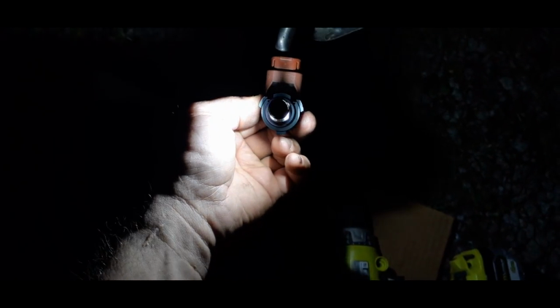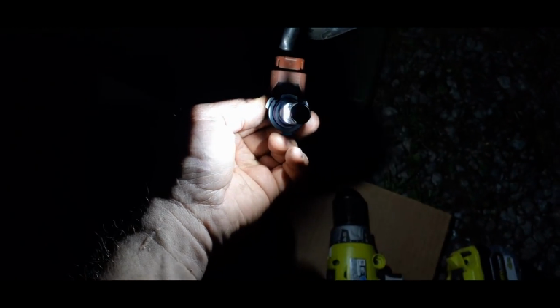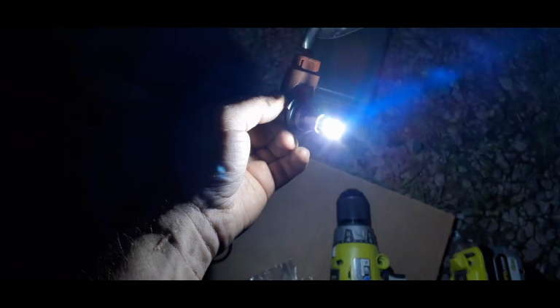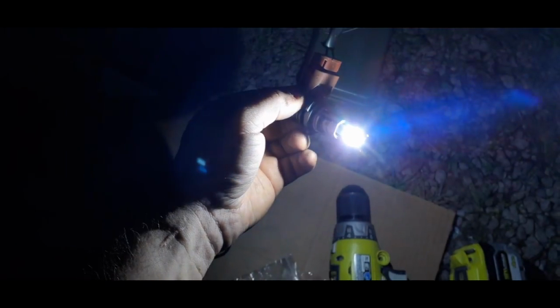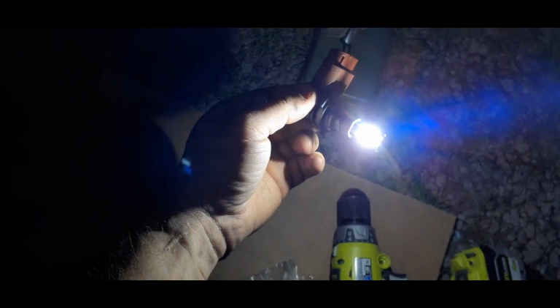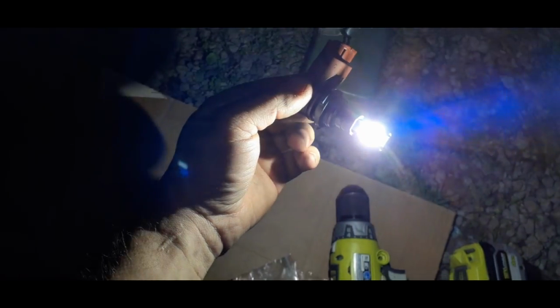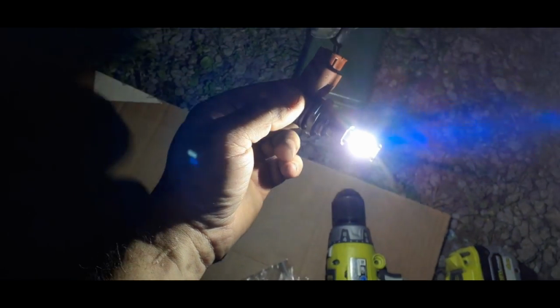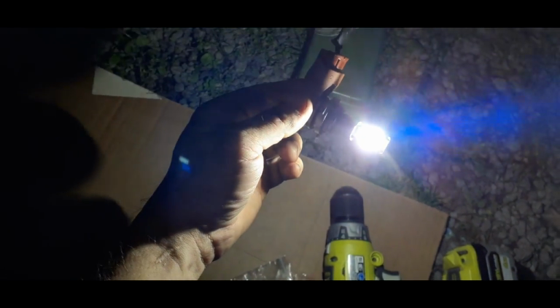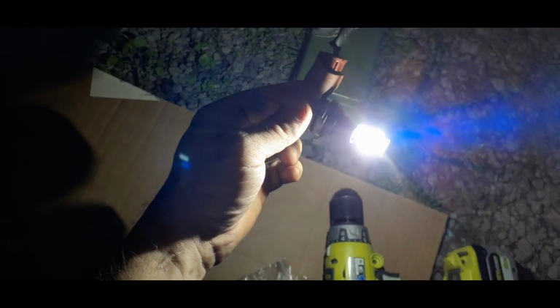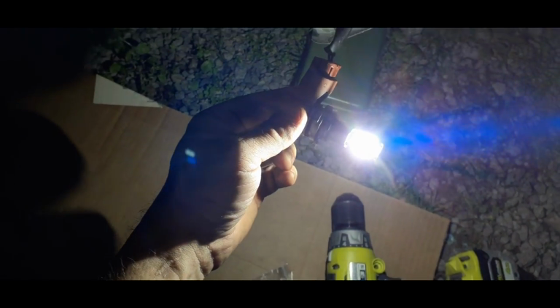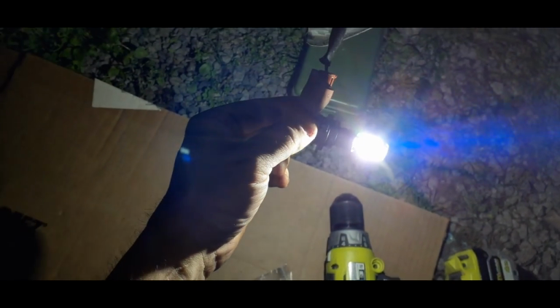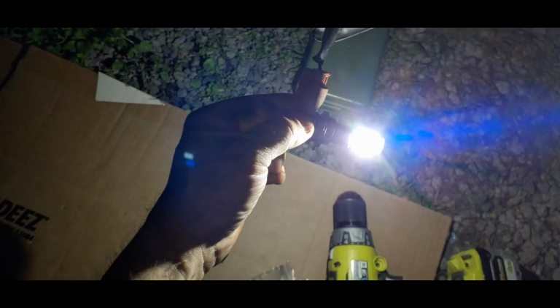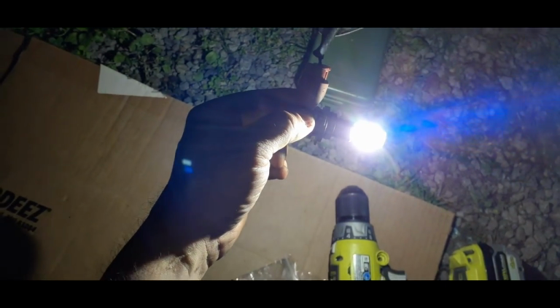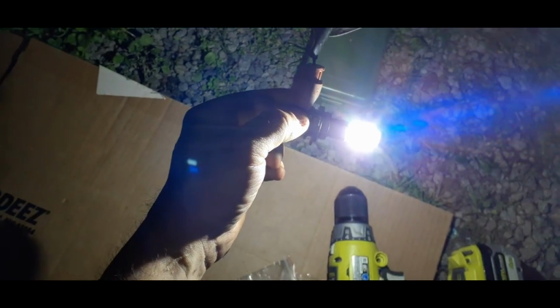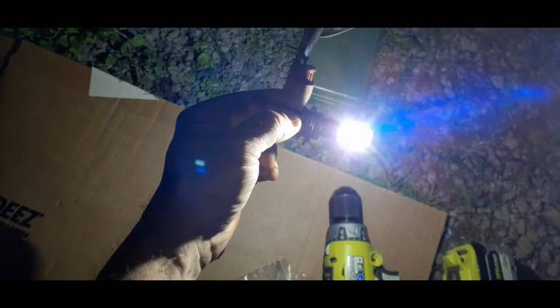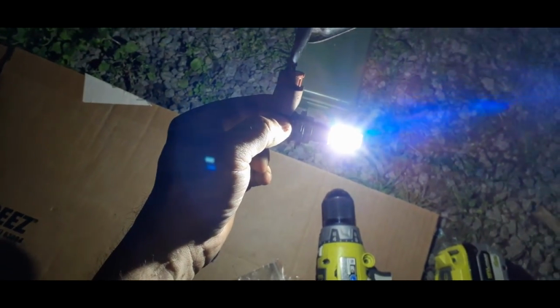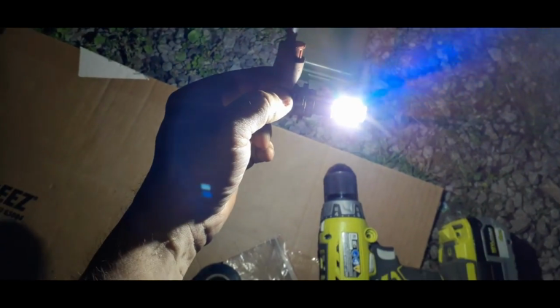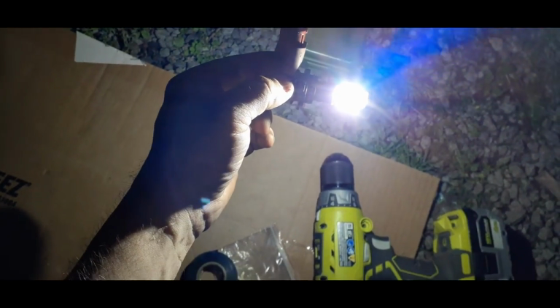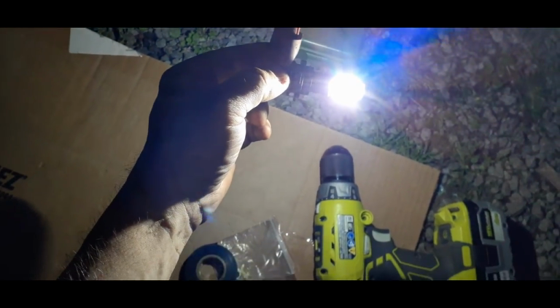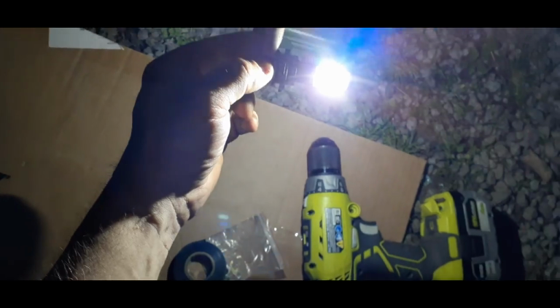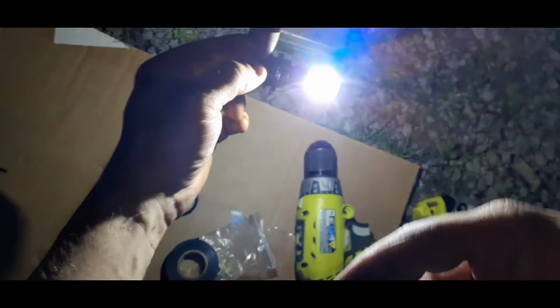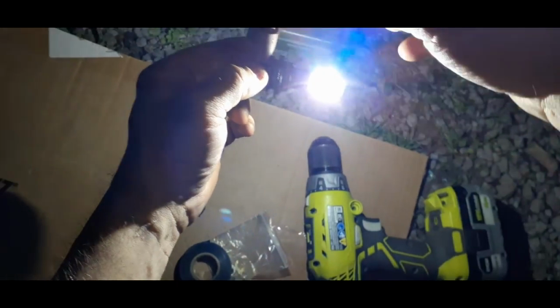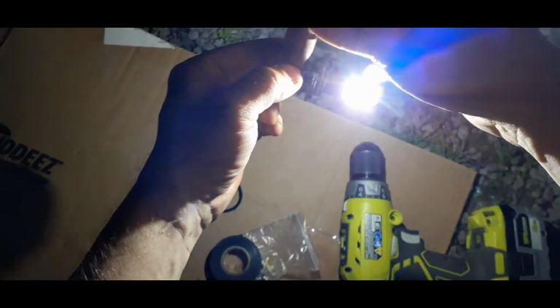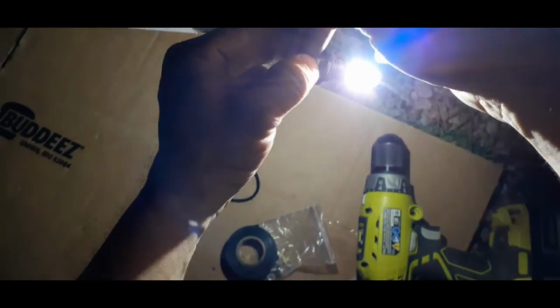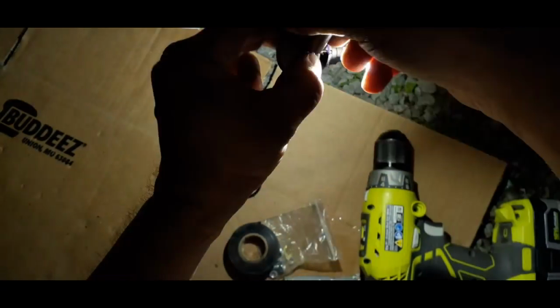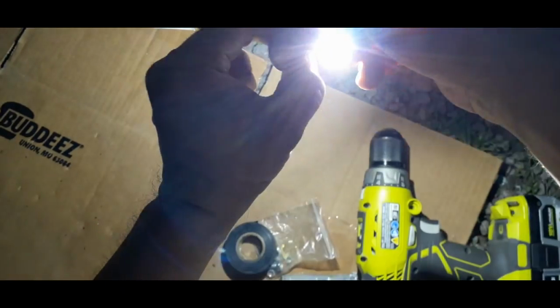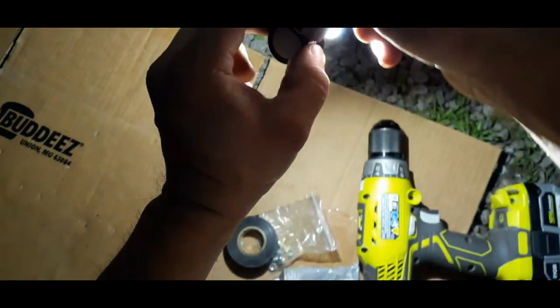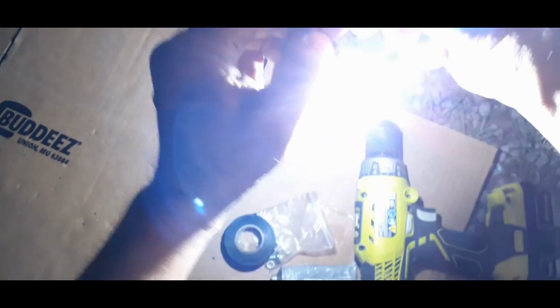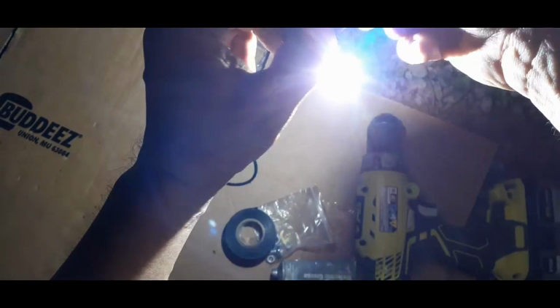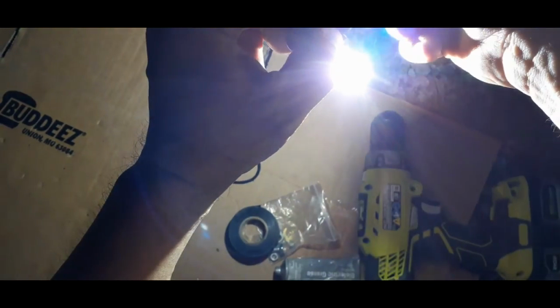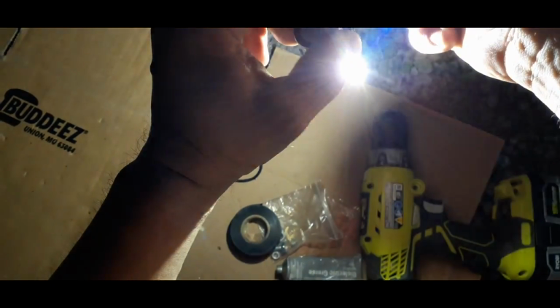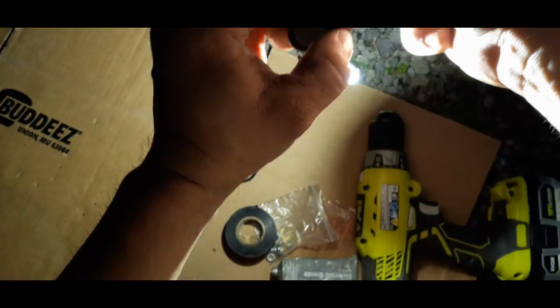It definitely lights it up and it's going to make my fog lights look great. When I was using them before they looked really good while they were working, but they didn't last for very long.